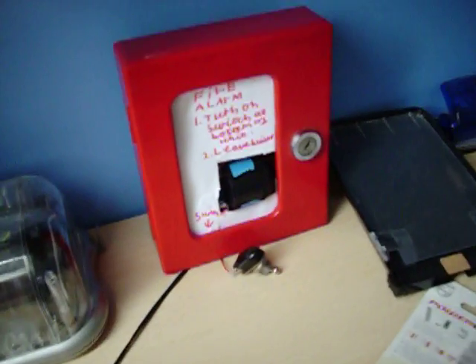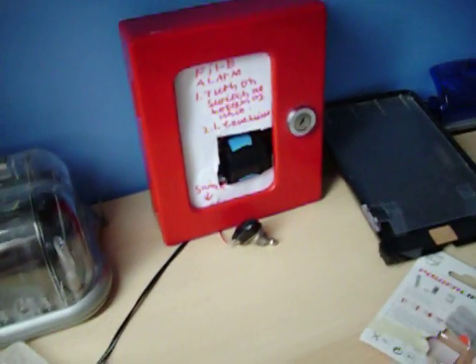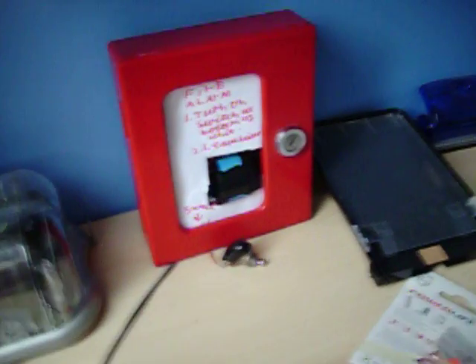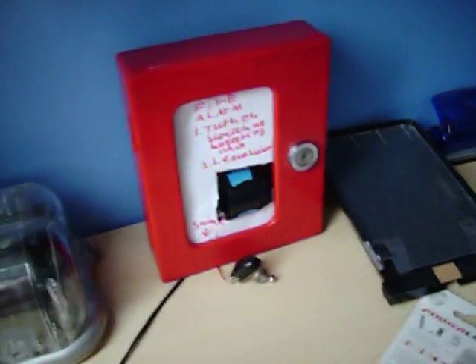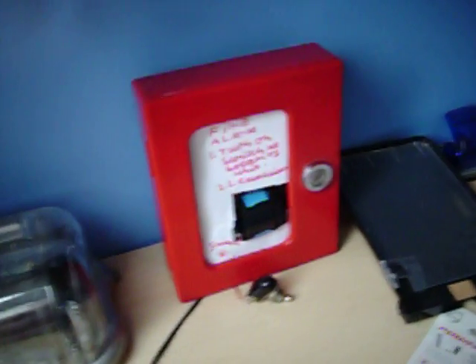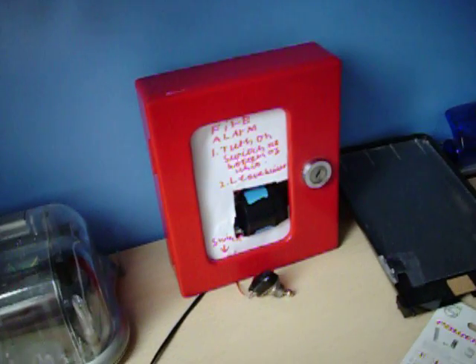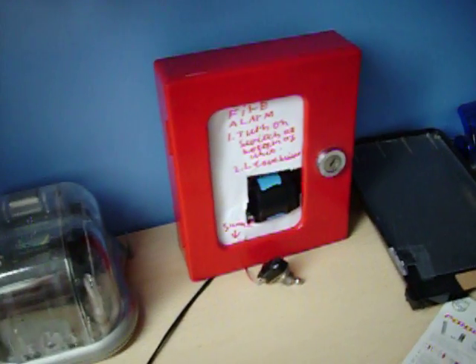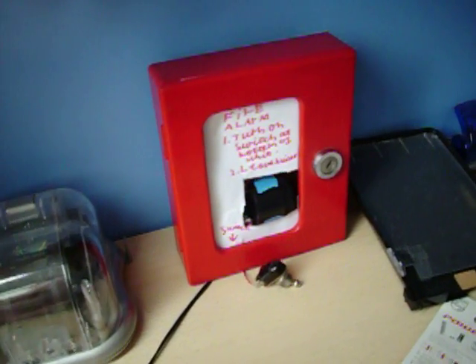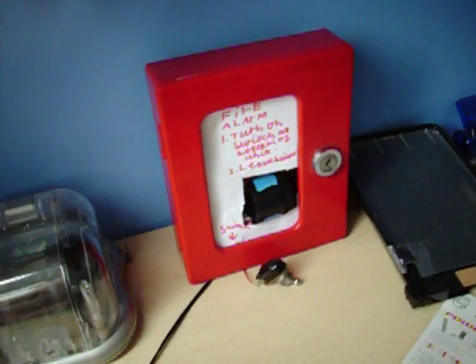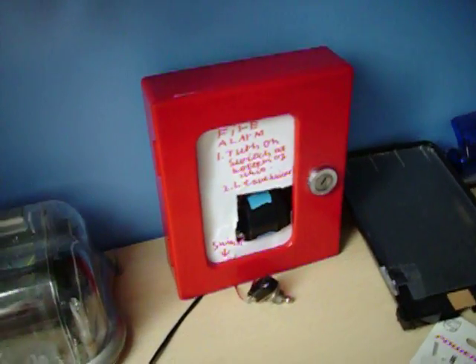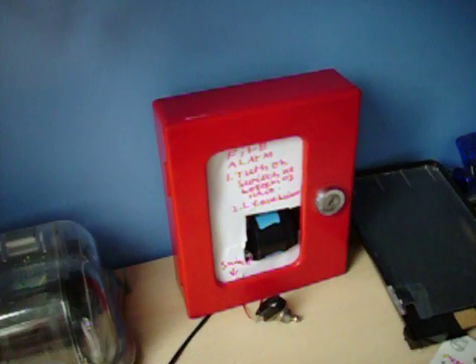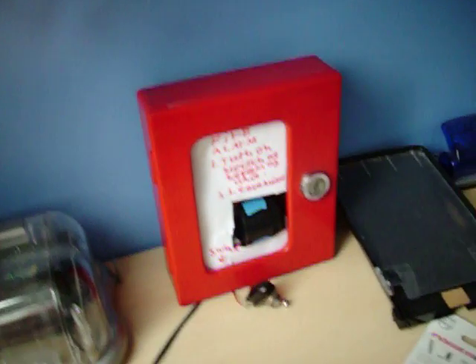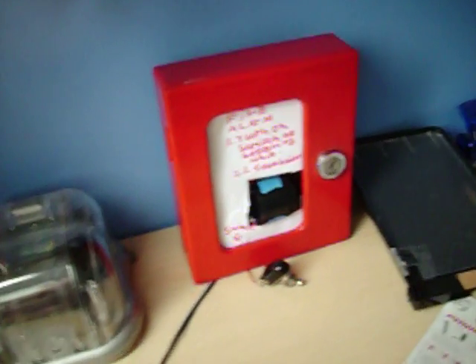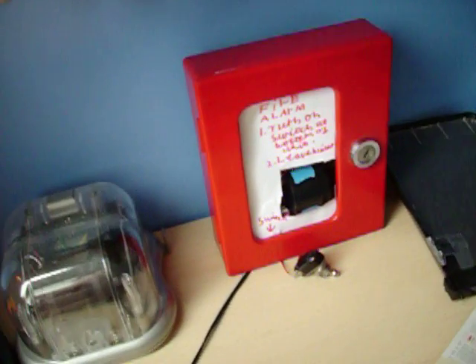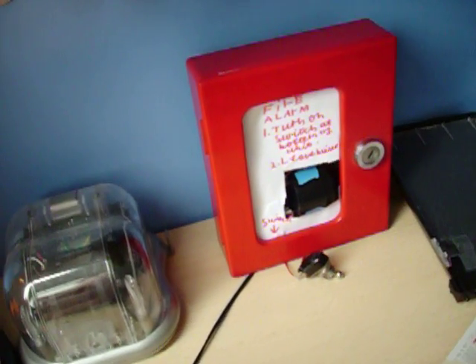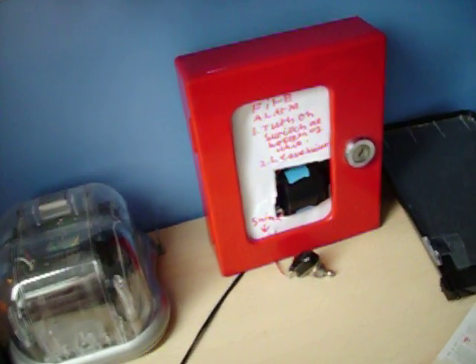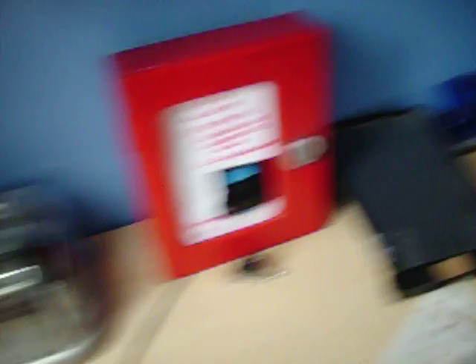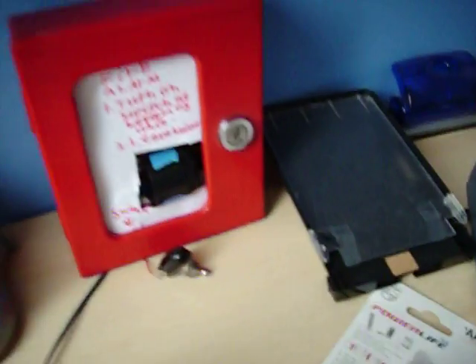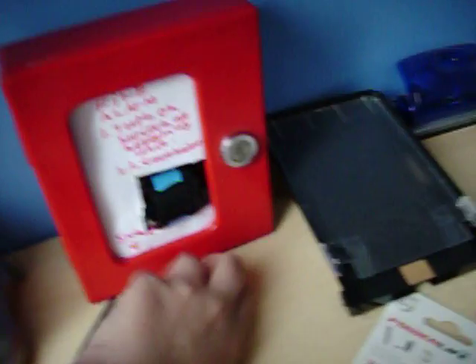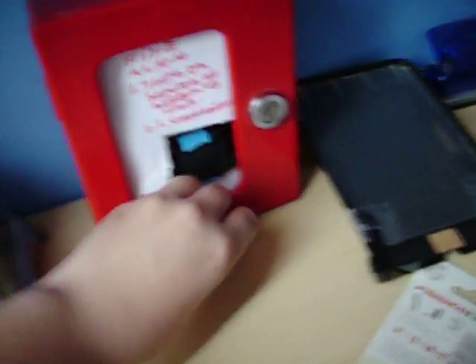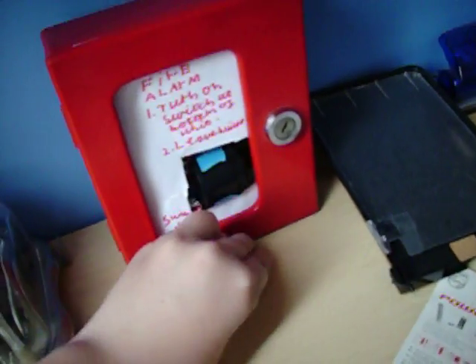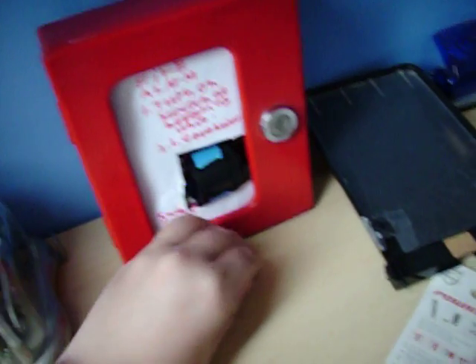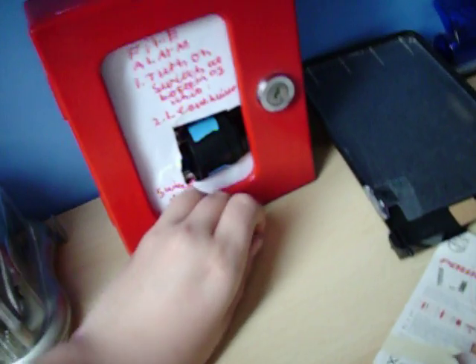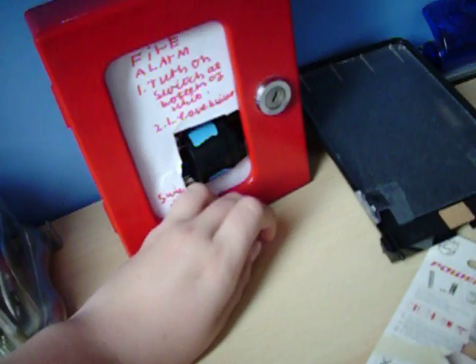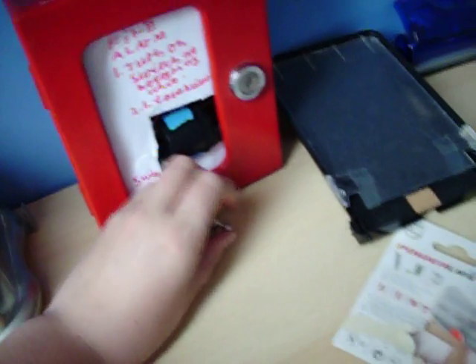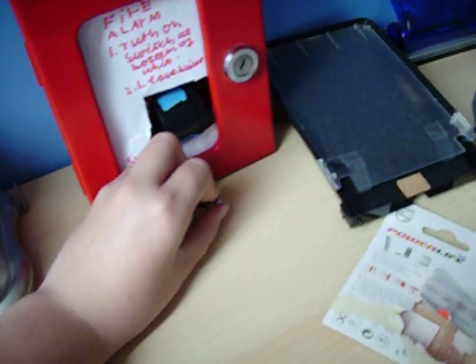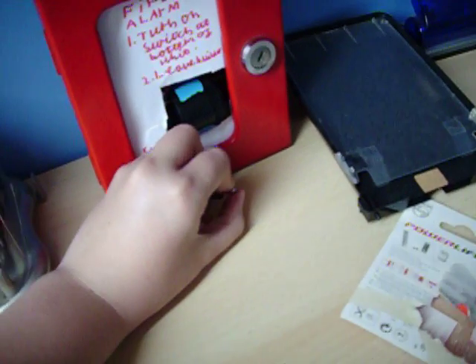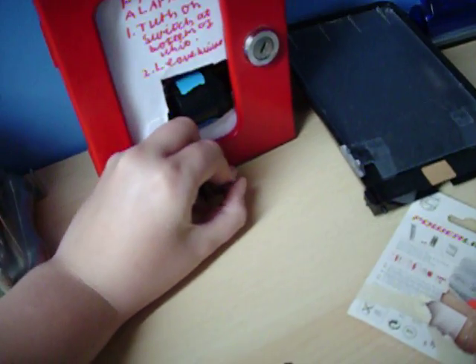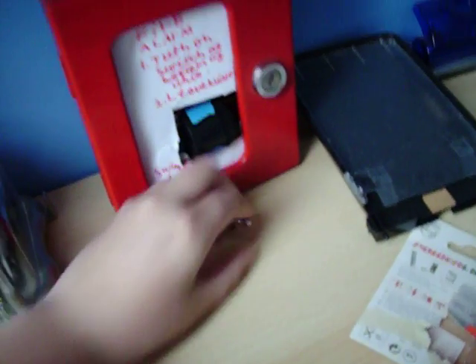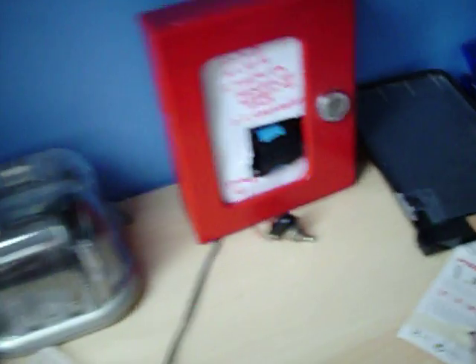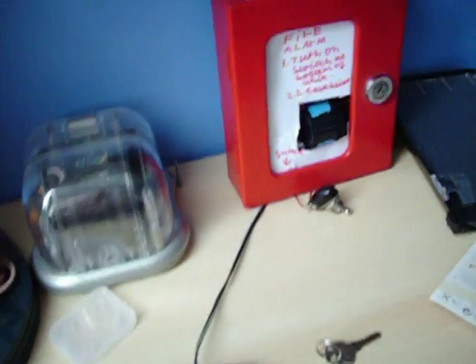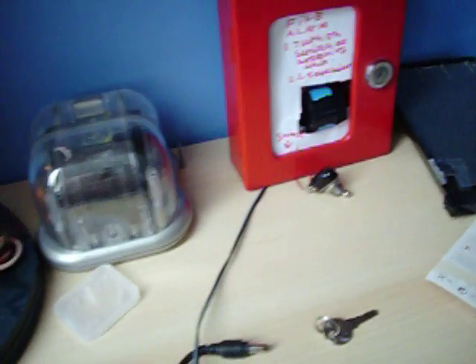So what you have to do is mount the button outside of the unit. It's even quieter than the 9V one. And there you go.